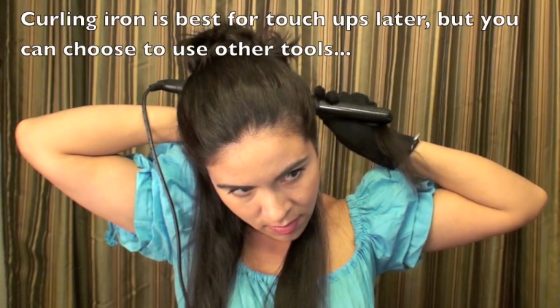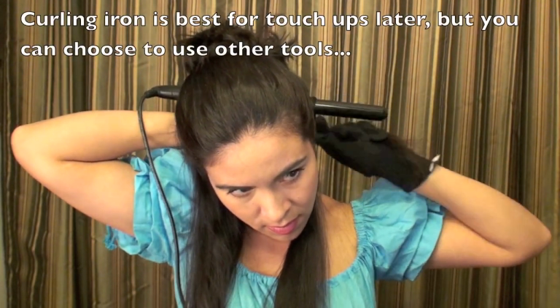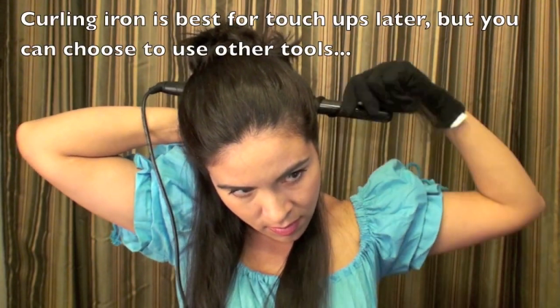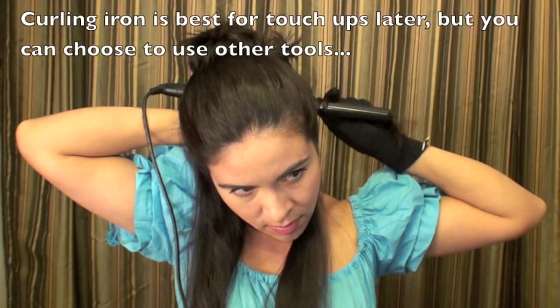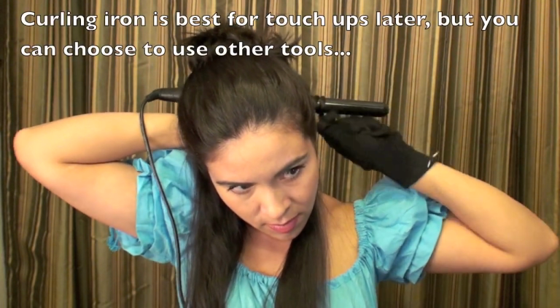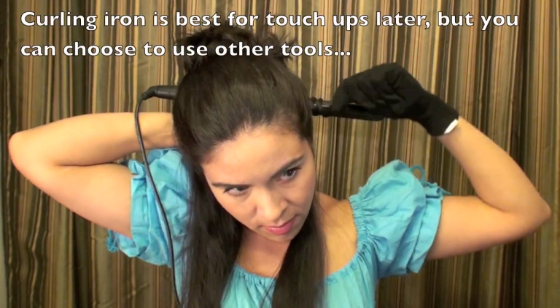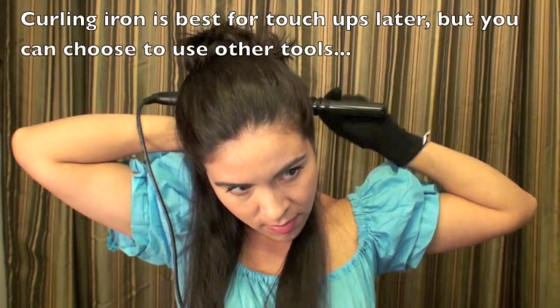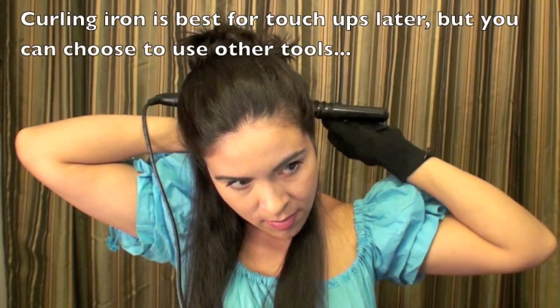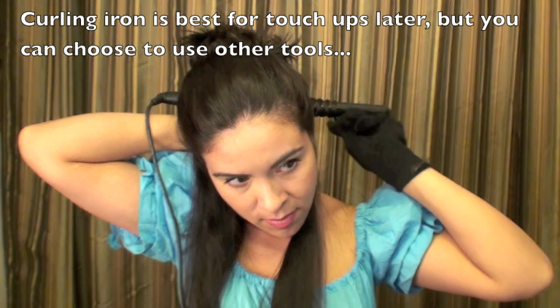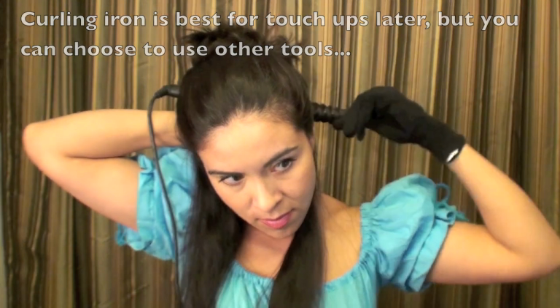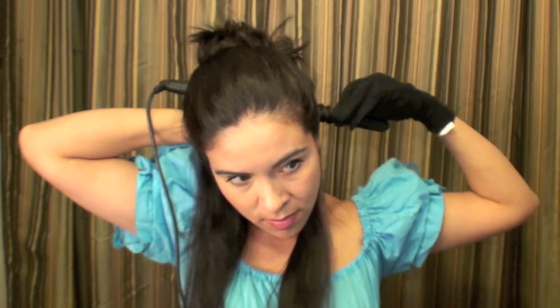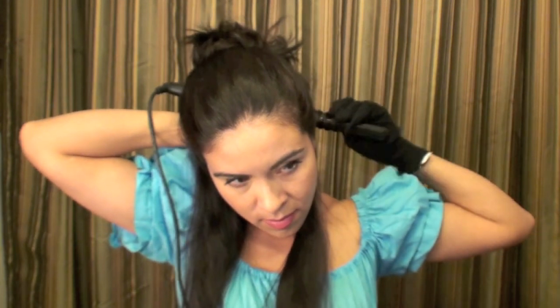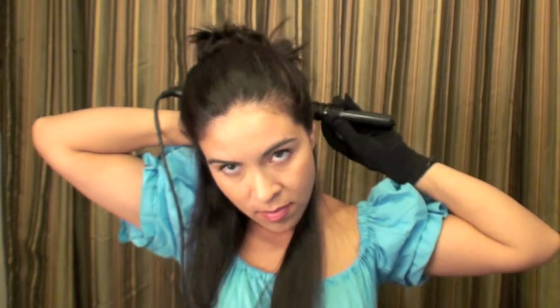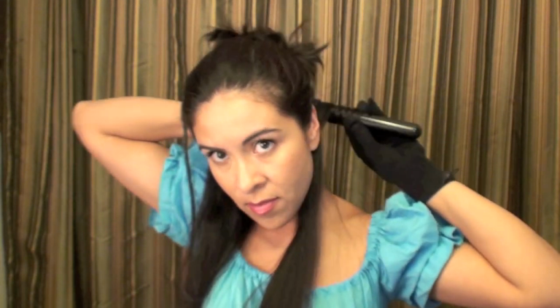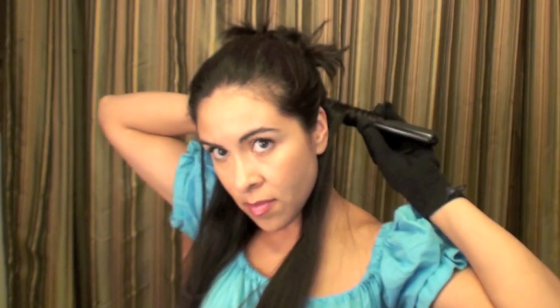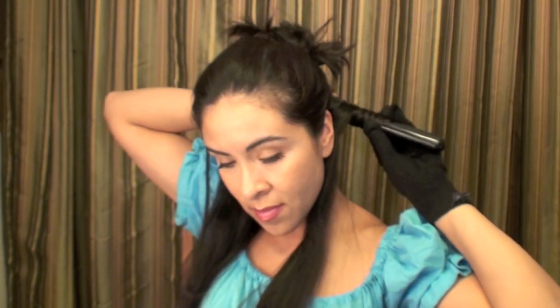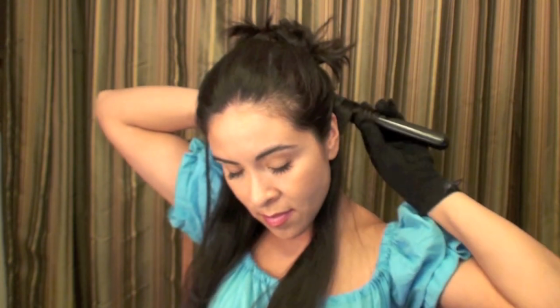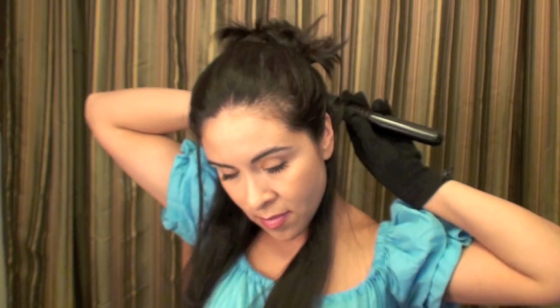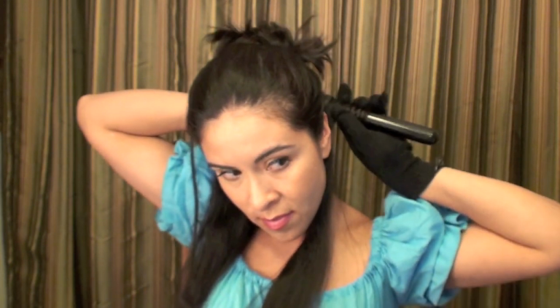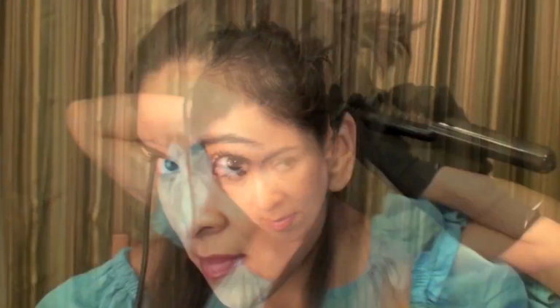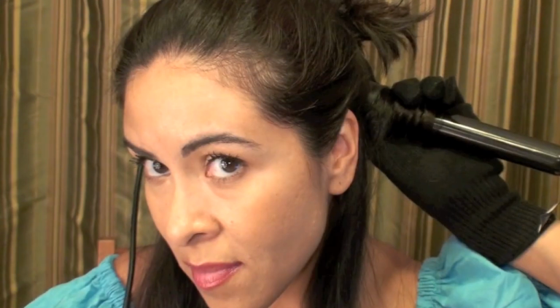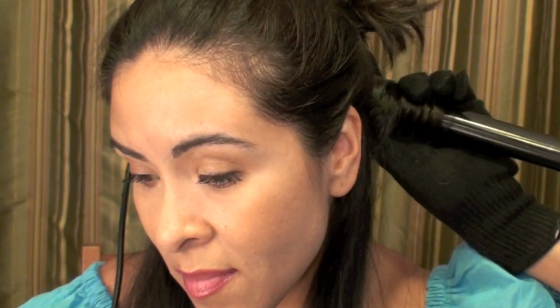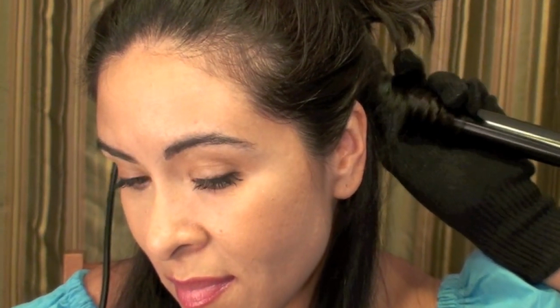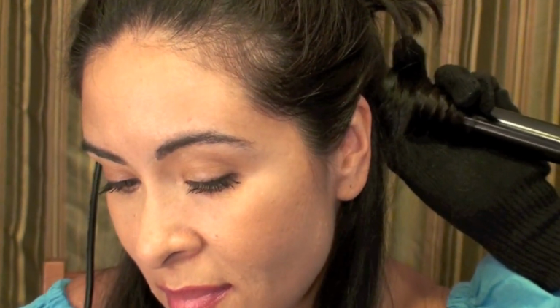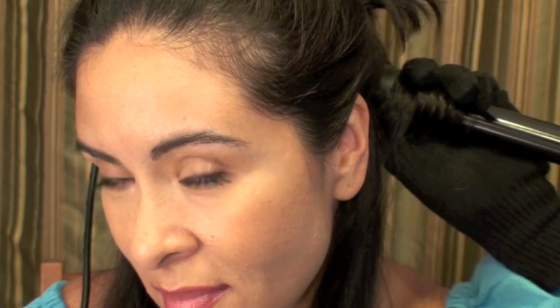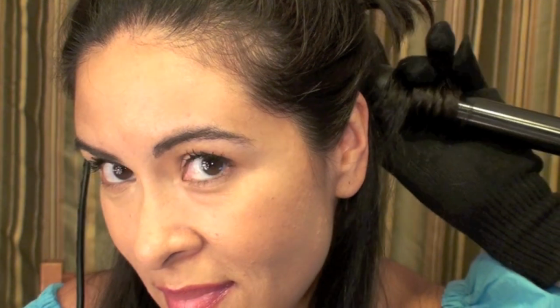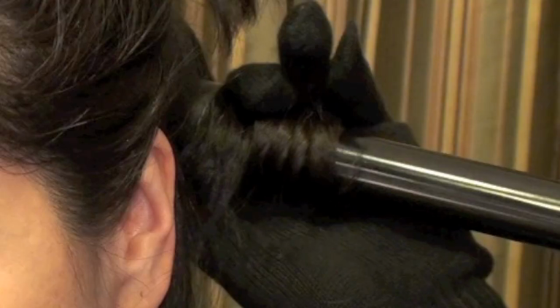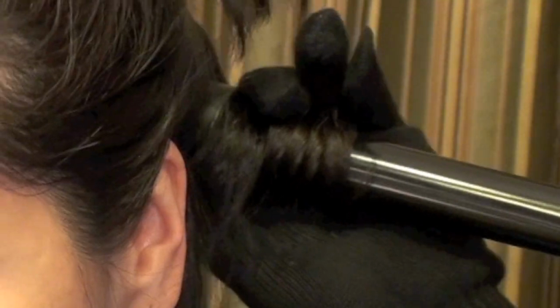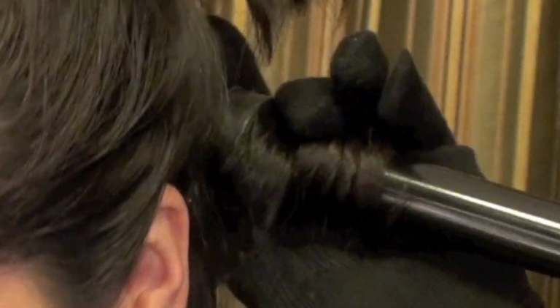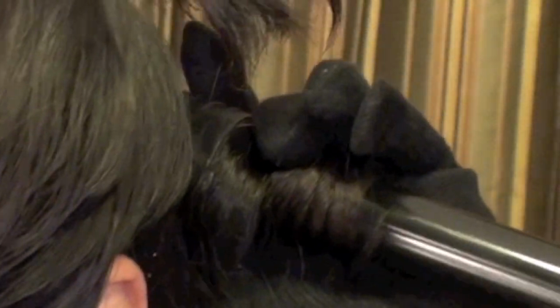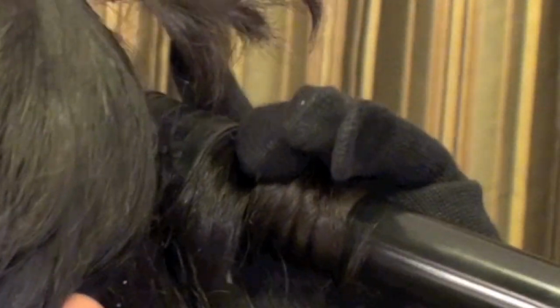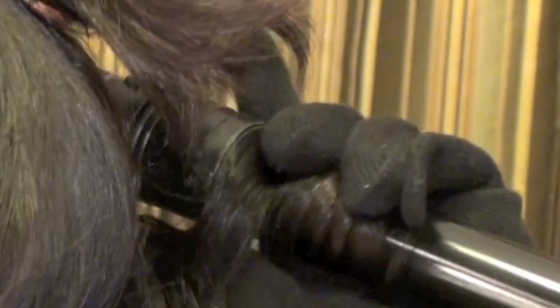The curling iron is best for touch-ups later, but you can choose to use other tools such as hot rollers to curl your hair. I'm using this tool and if you want more details, you can check the information box.